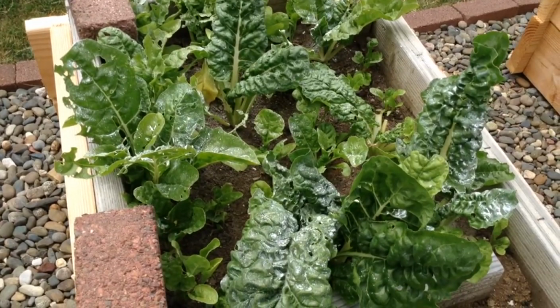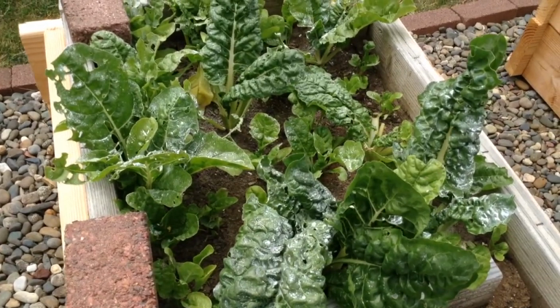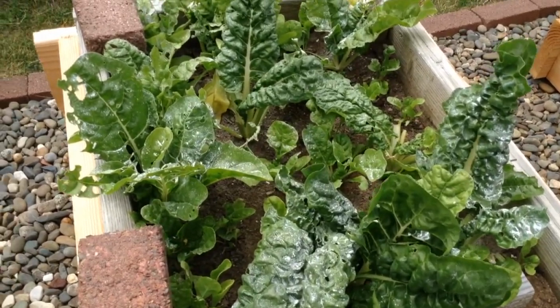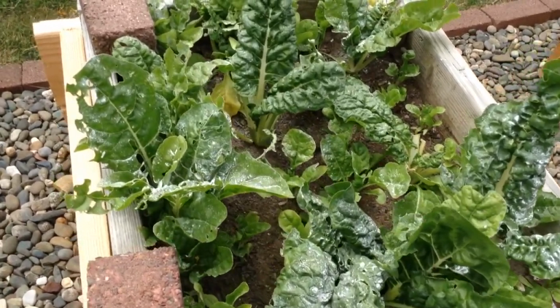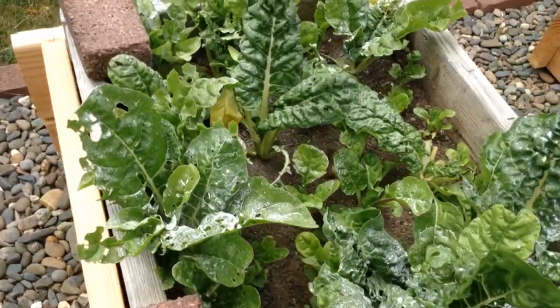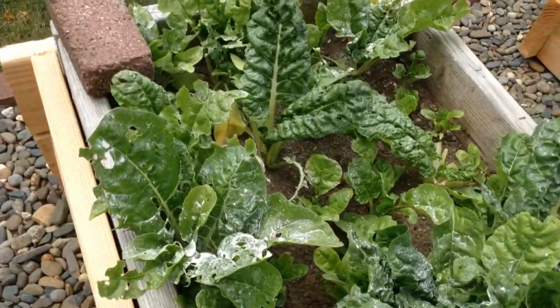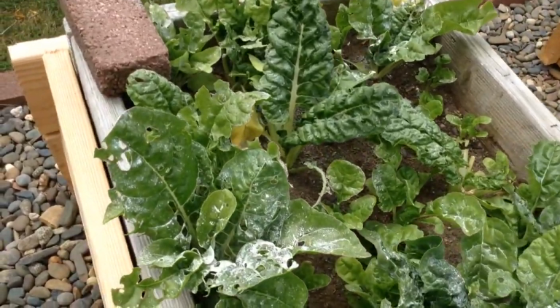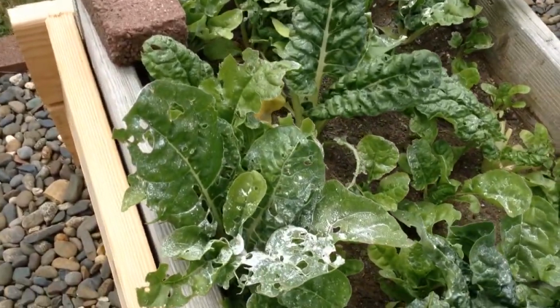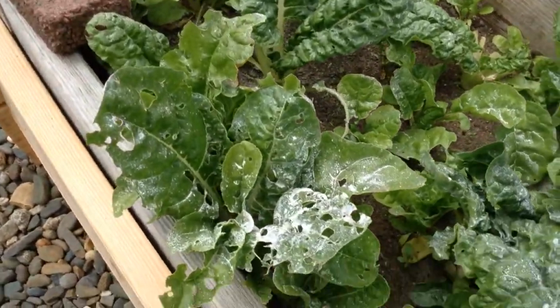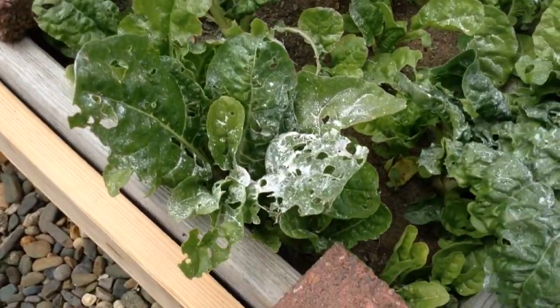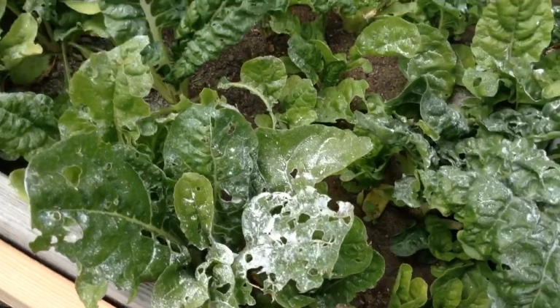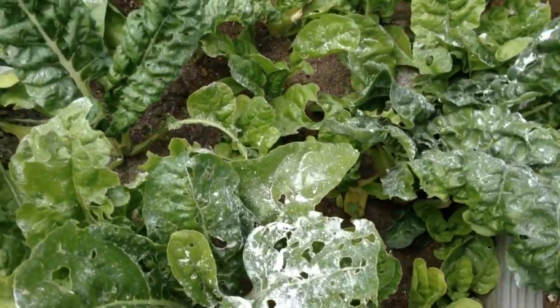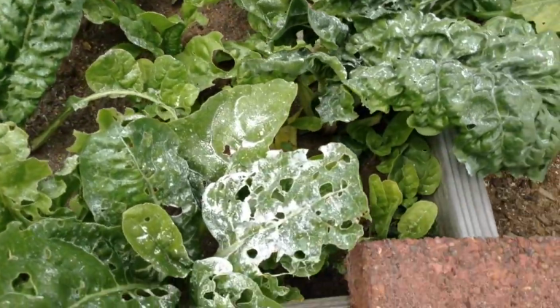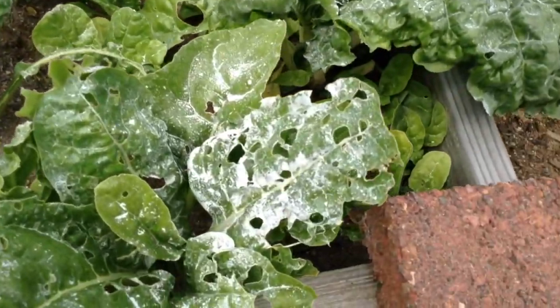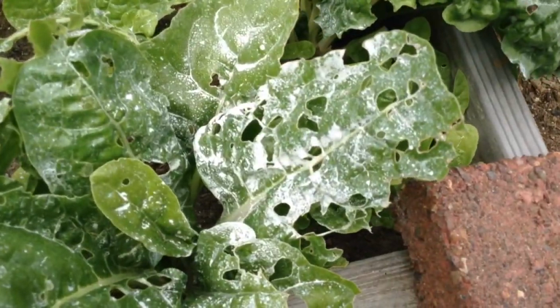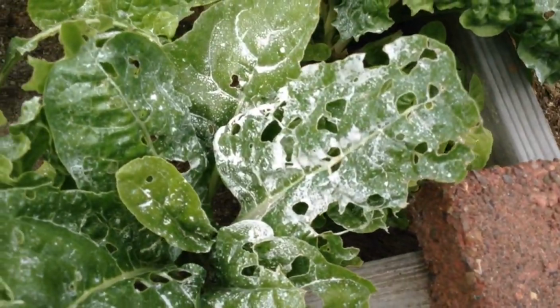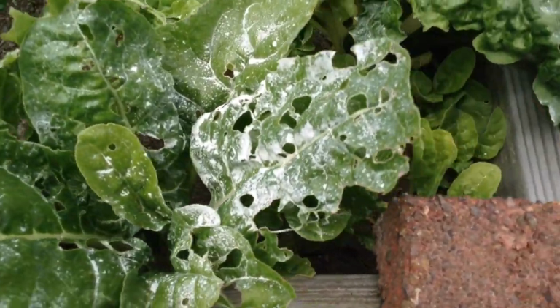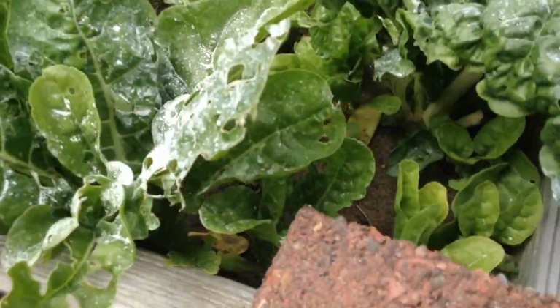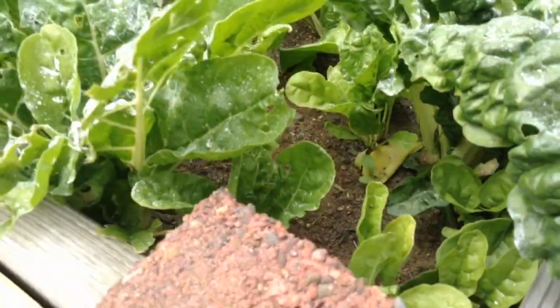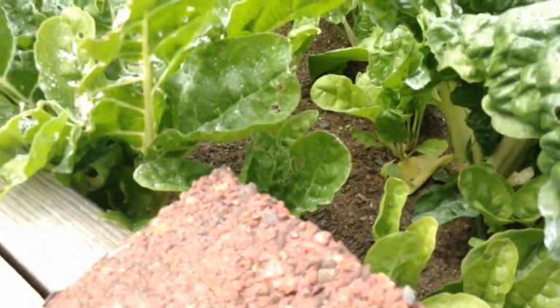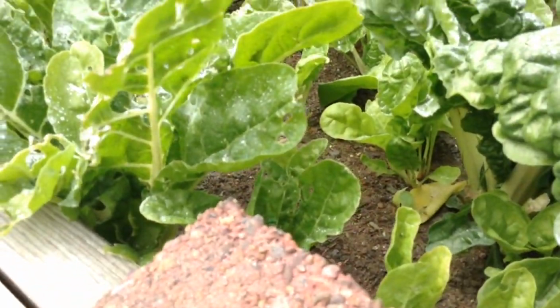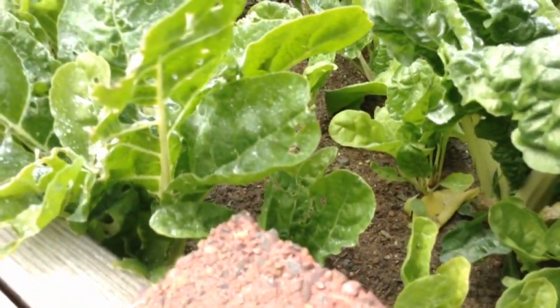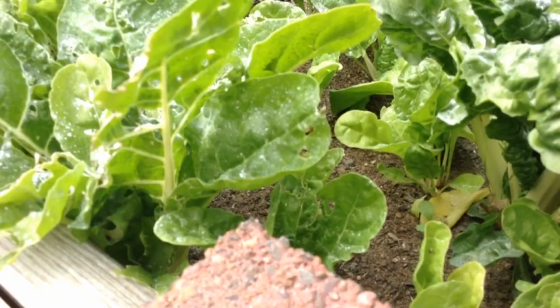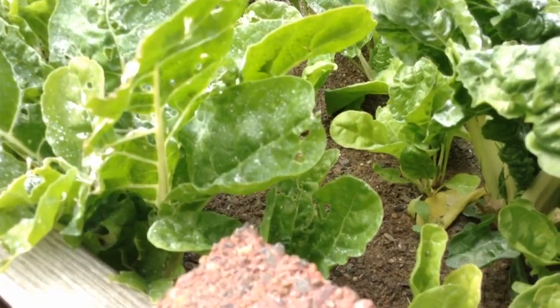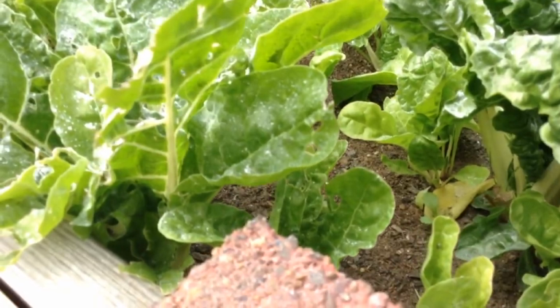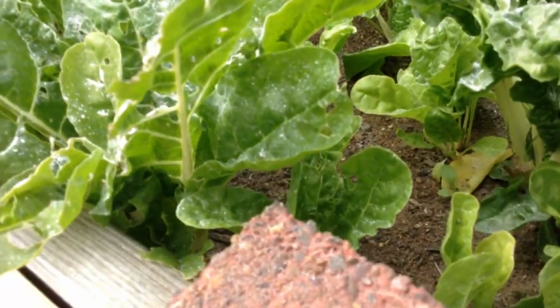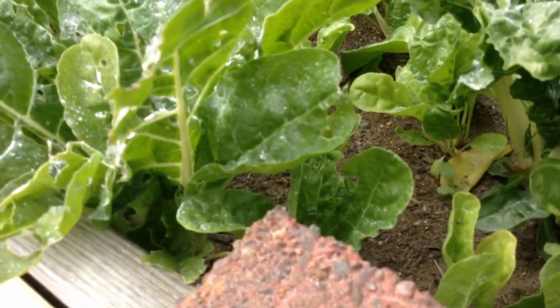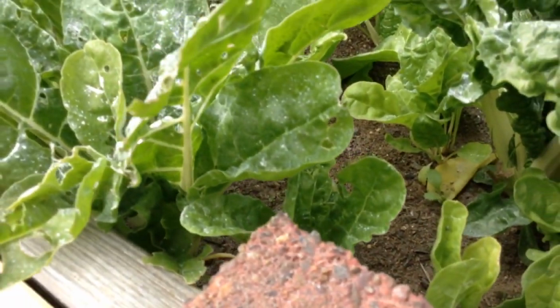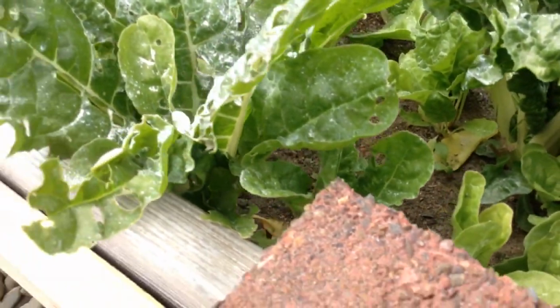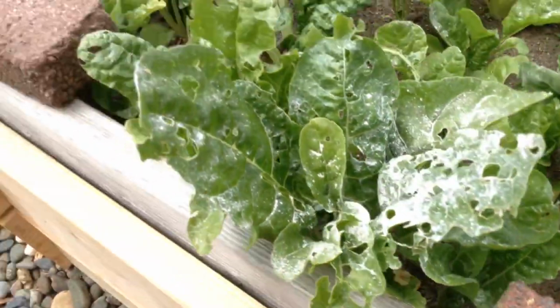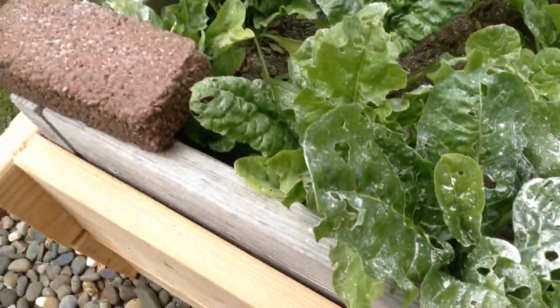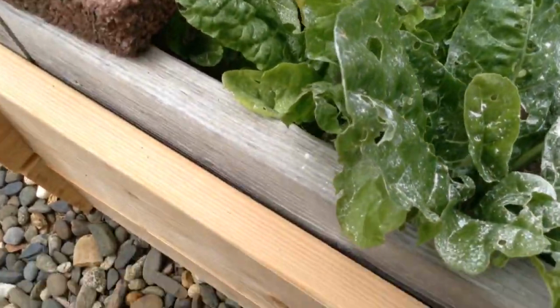The Swiss chard was being eaten, so I sprayed it with a bunch of diatomaceous earth. Still a lot of holes in there — I don't know if that was pre or post earth. I tried to dust the bottom of the leaves but it's difficult to do.